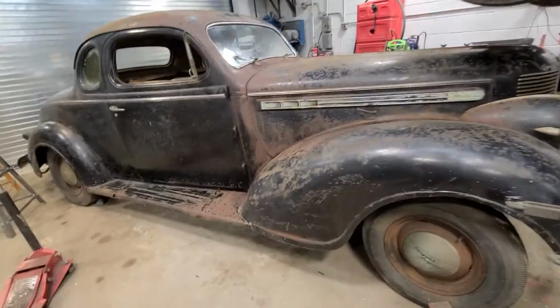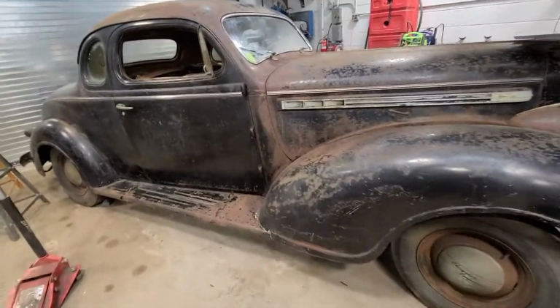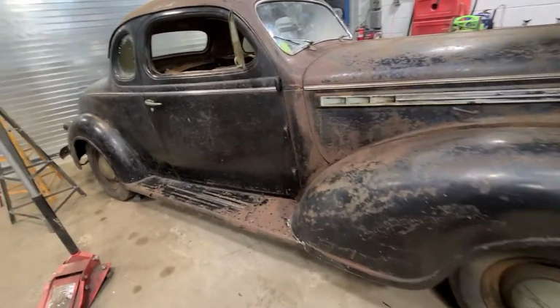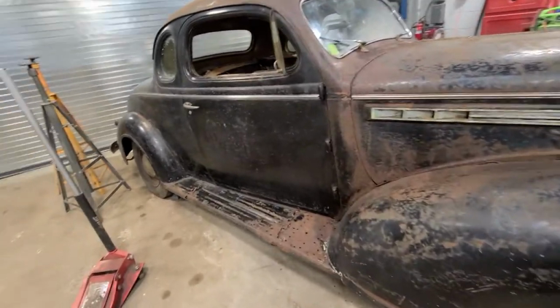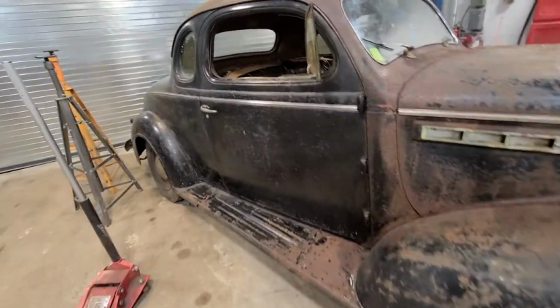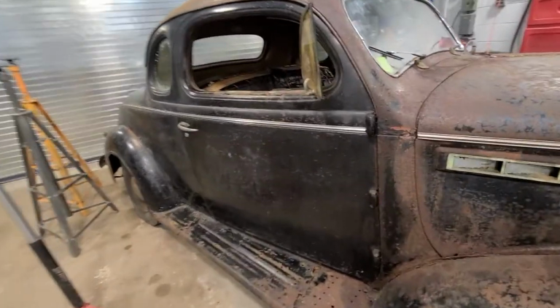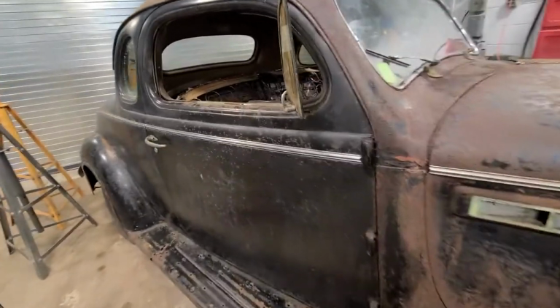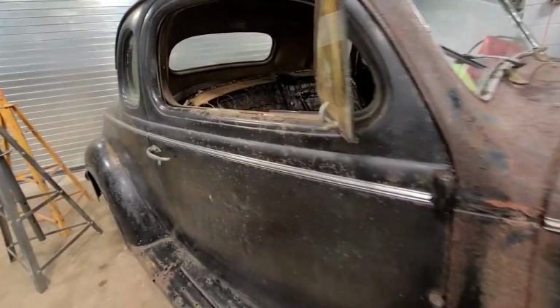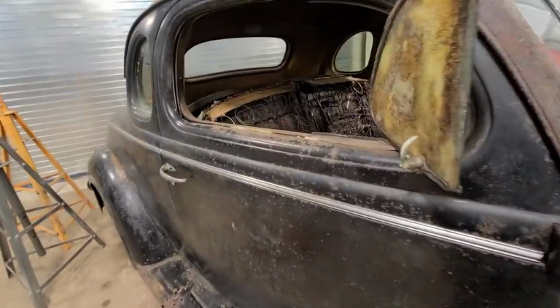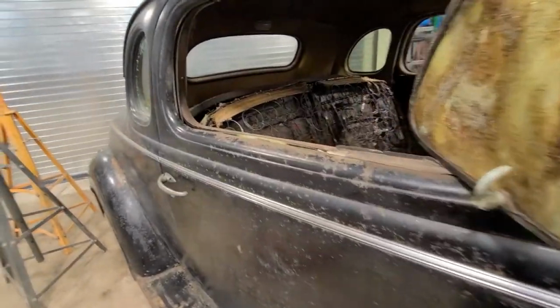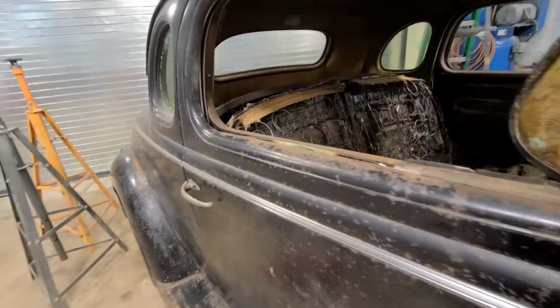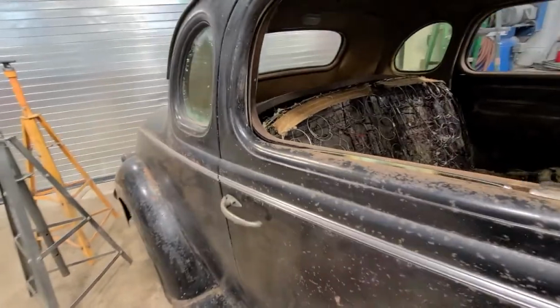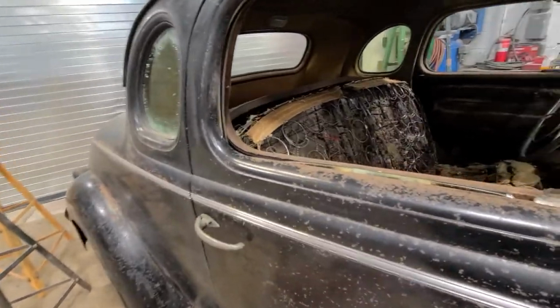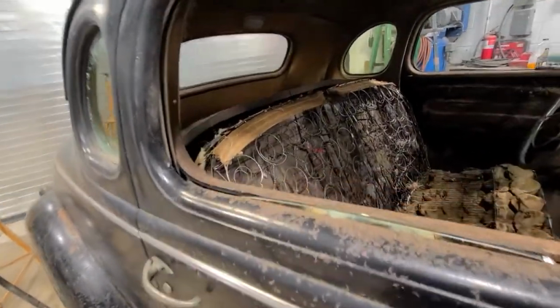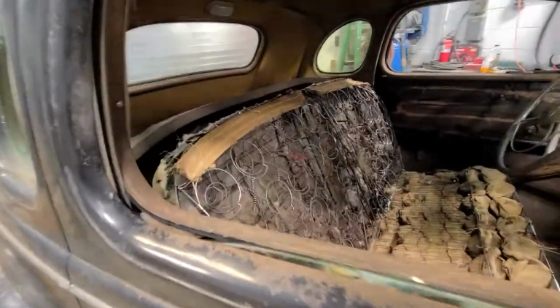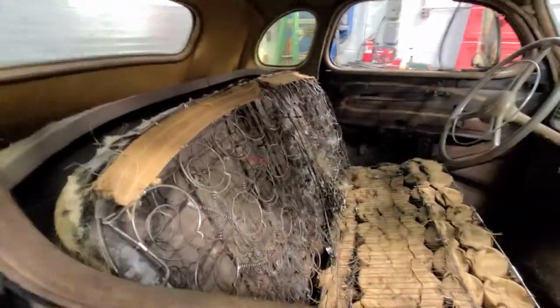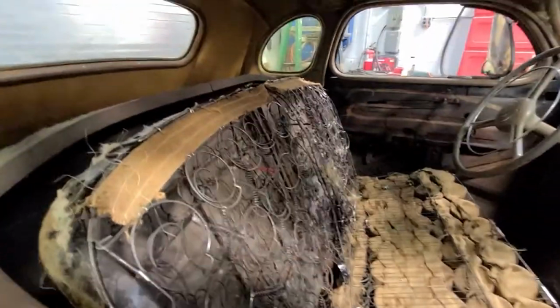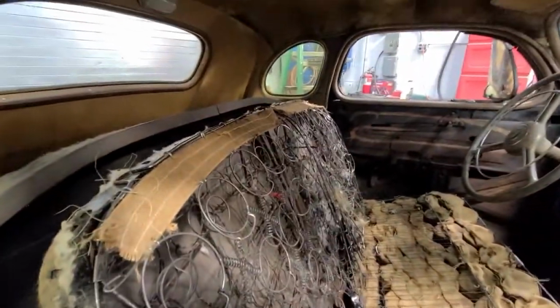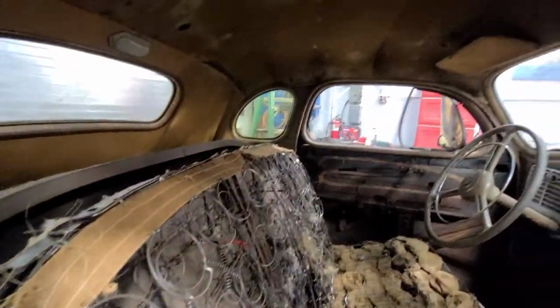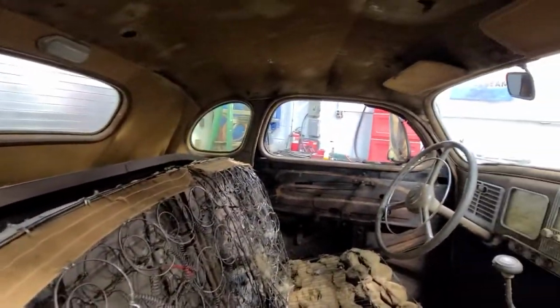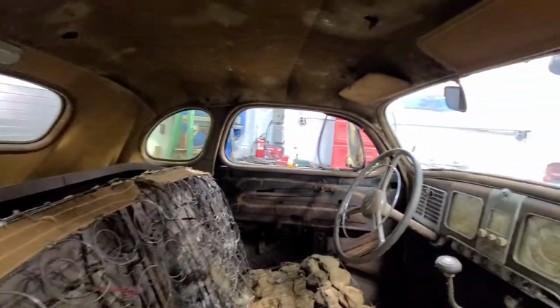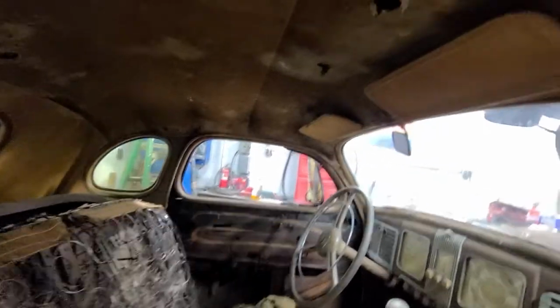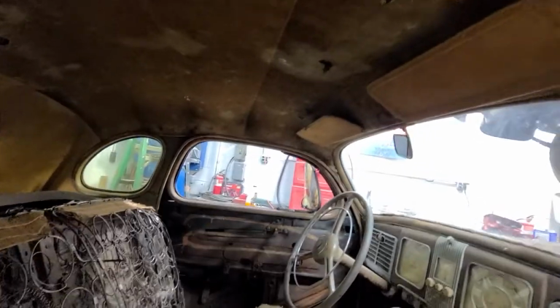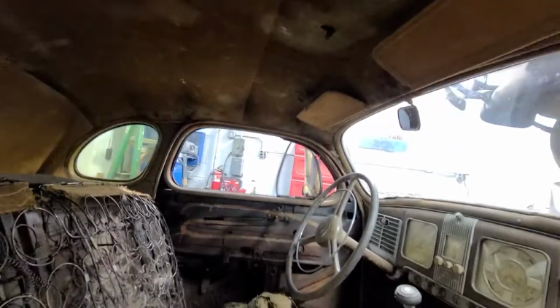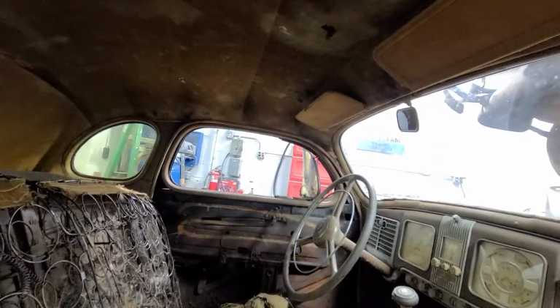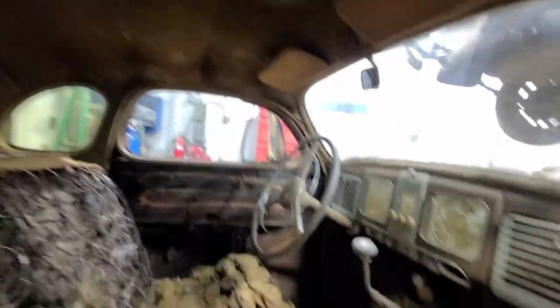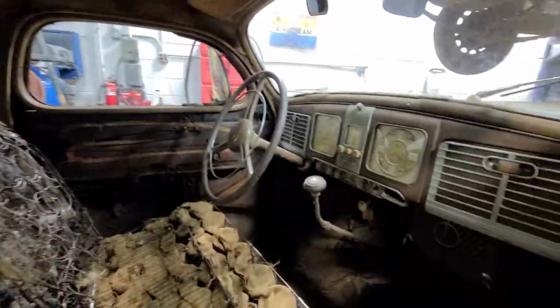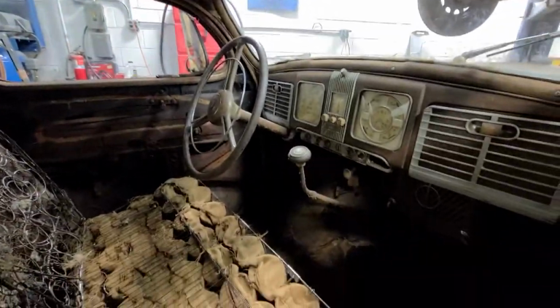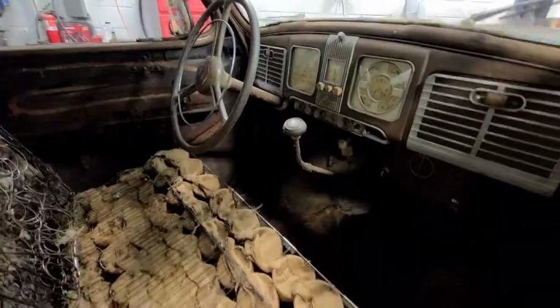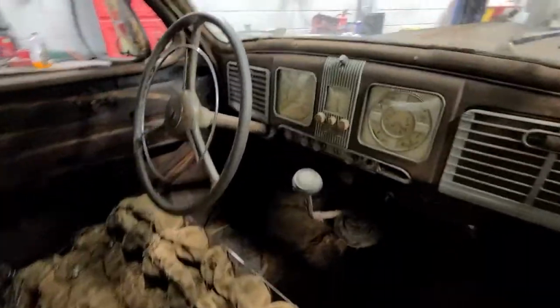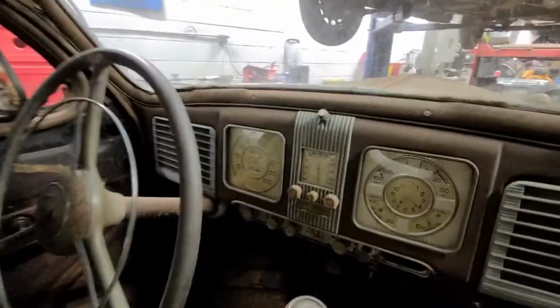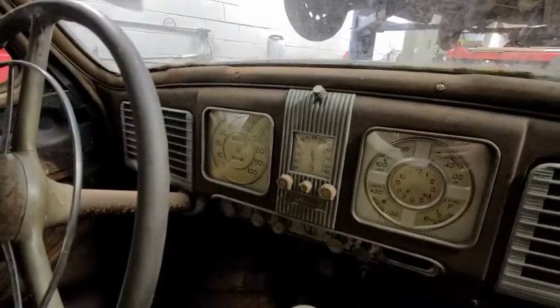A very rare car. It's been in Long Island, New York, within the surrounding area. Supposedly it was from Flushing, good old Flushing, Queens. You can see the original headliner still in there. Look at the gauges — how sick are those gauges?